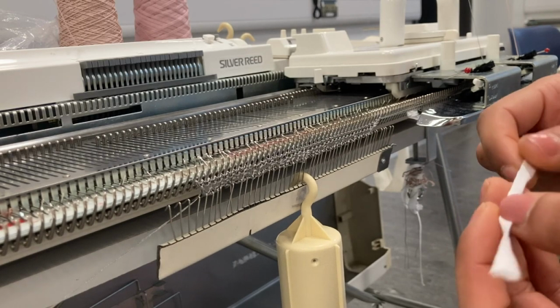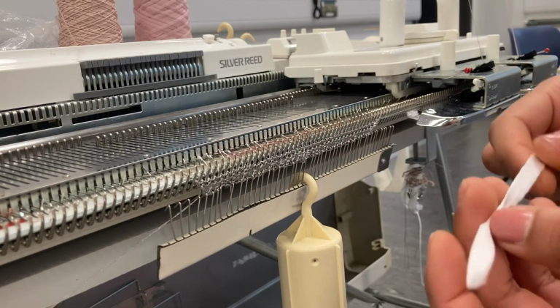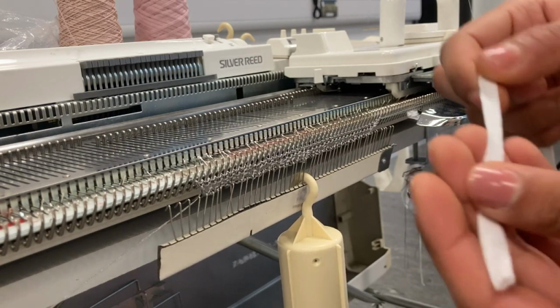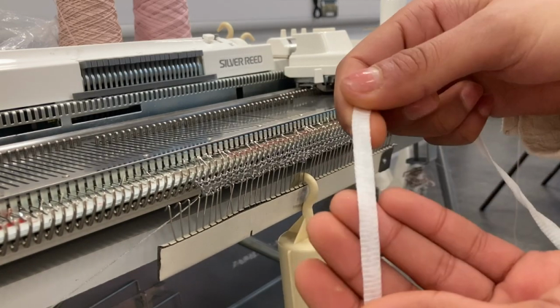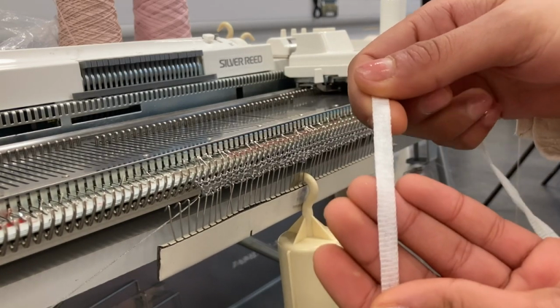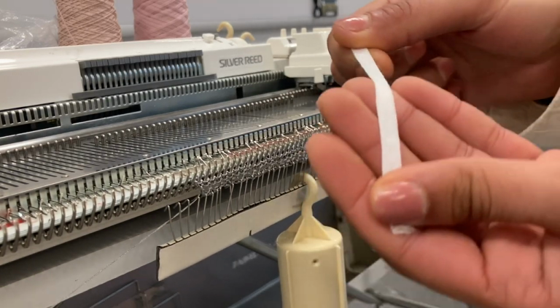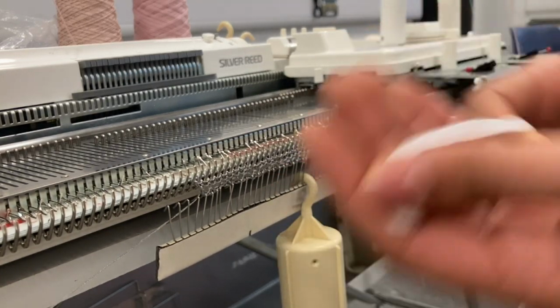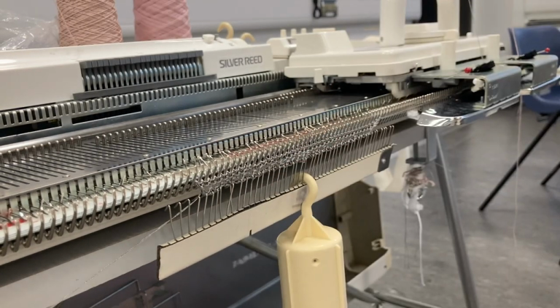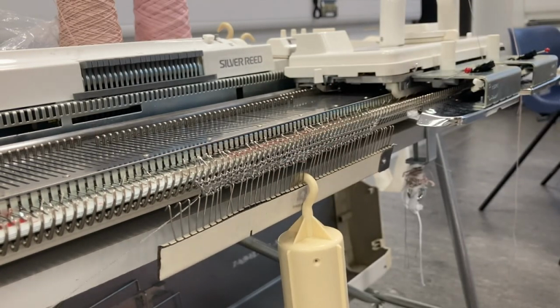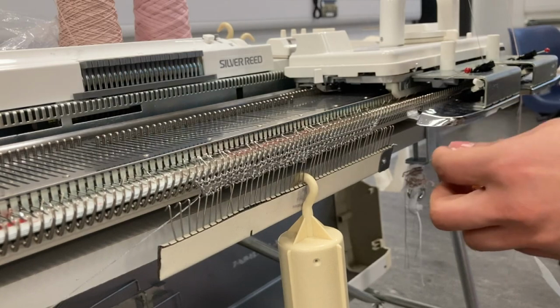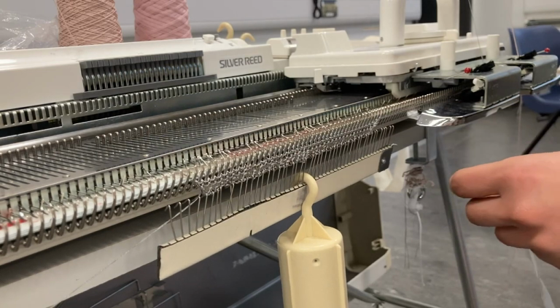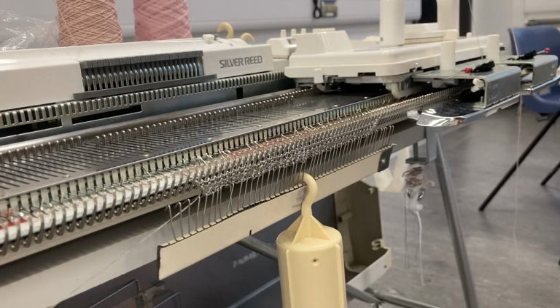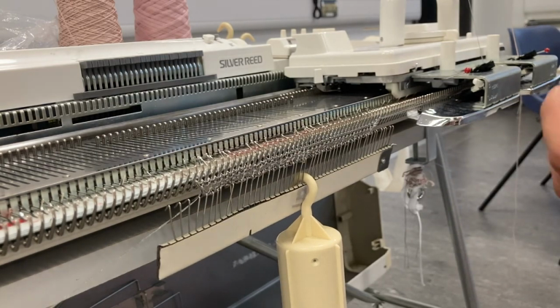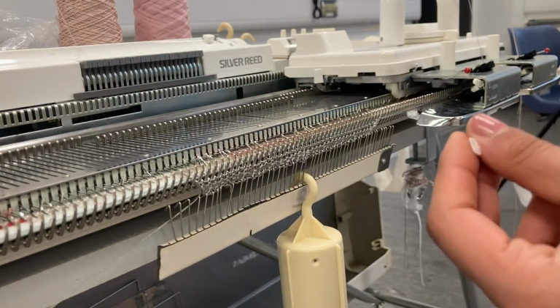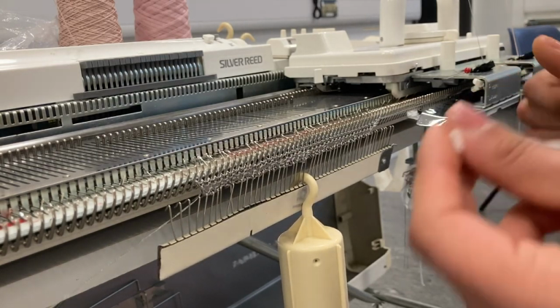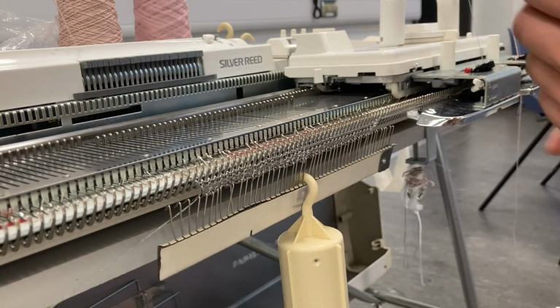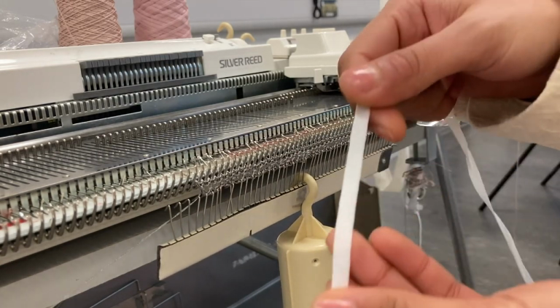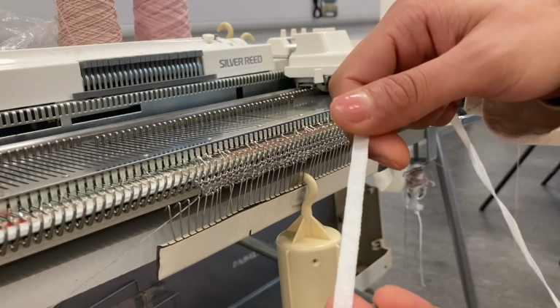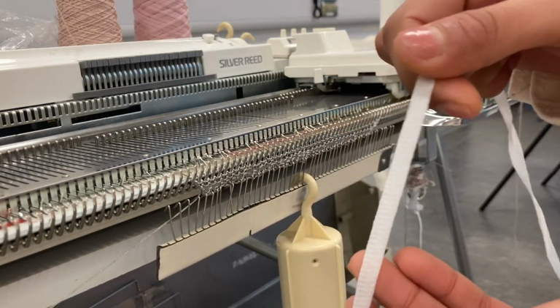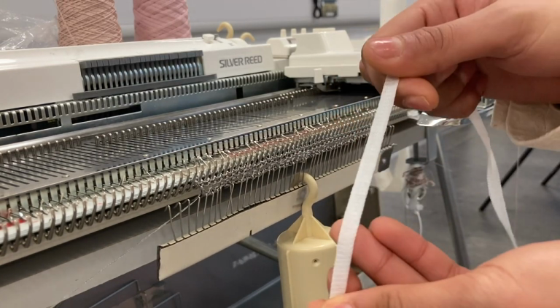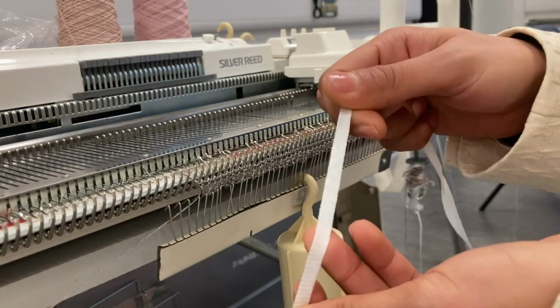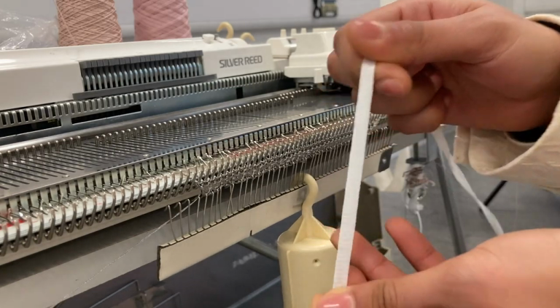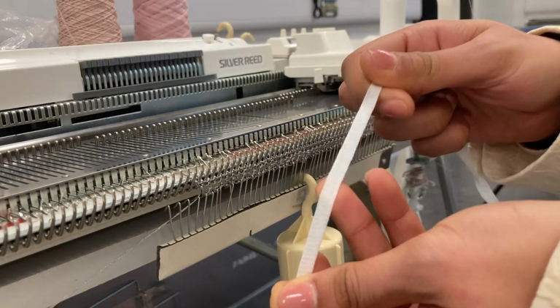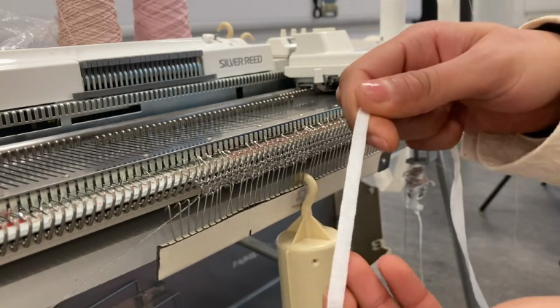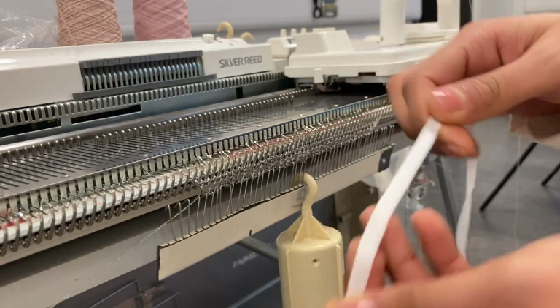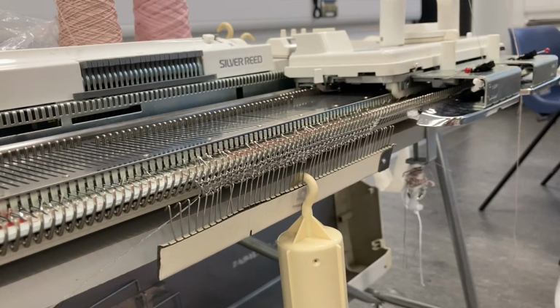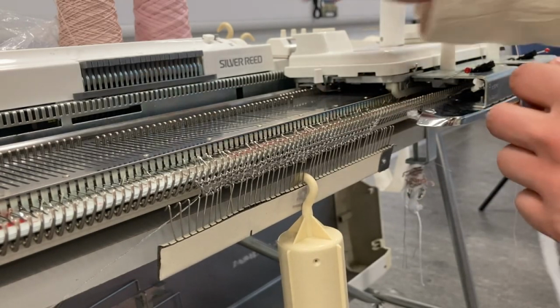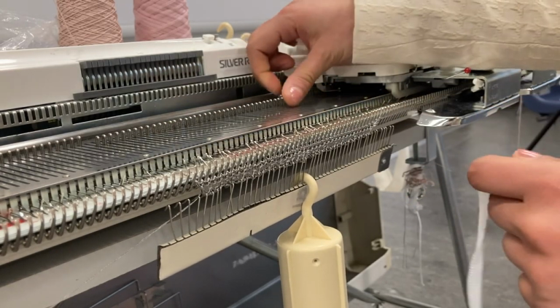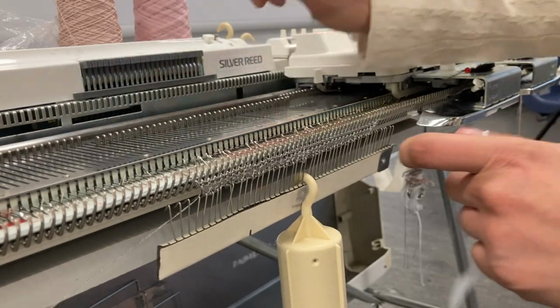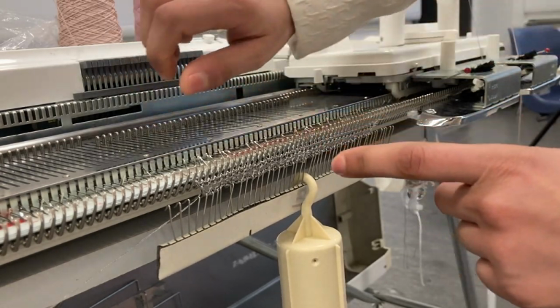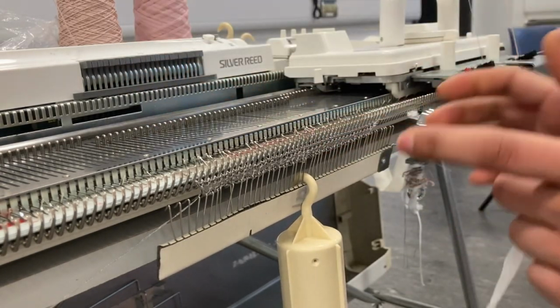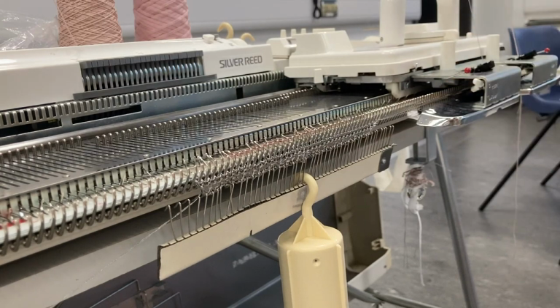I've got quite a few yarns — I should be selling a few. If you're interested in any yarns that I'm using, please let me know in the comments, or email me, or DM me on Instagram. So we are going to be using the e-wrapping technique.